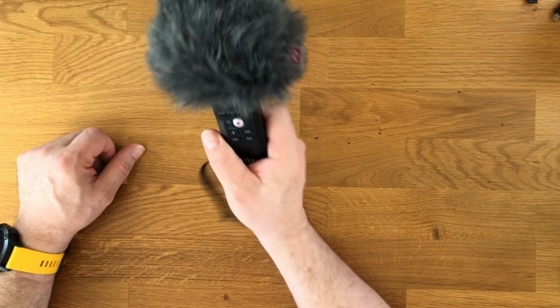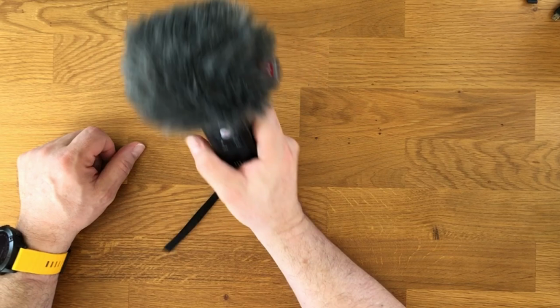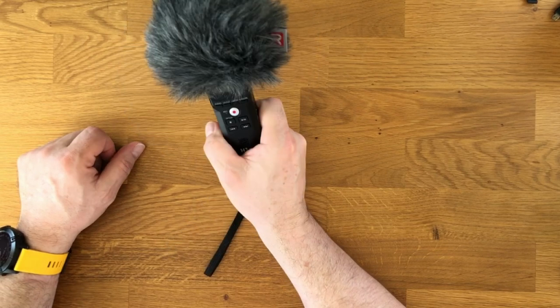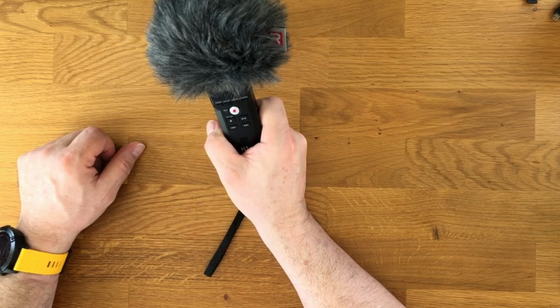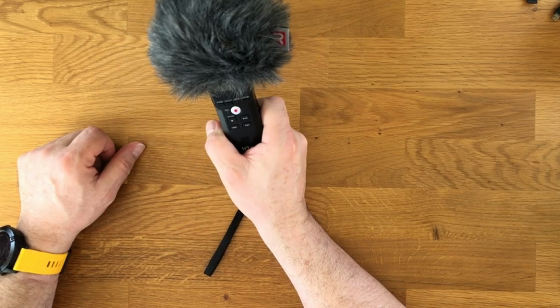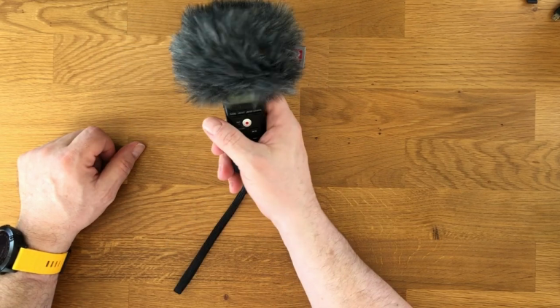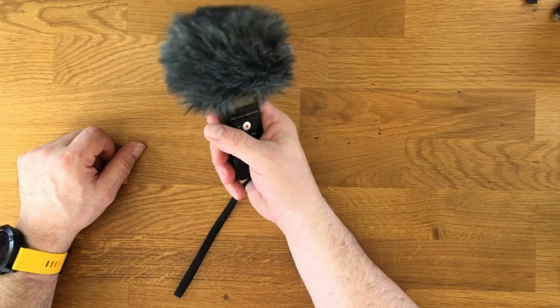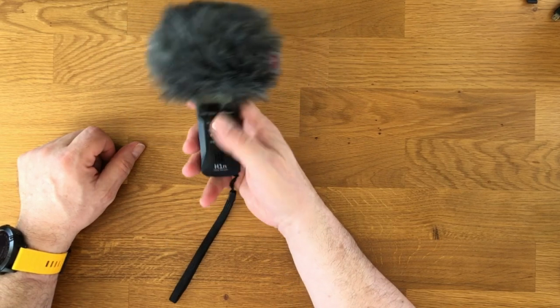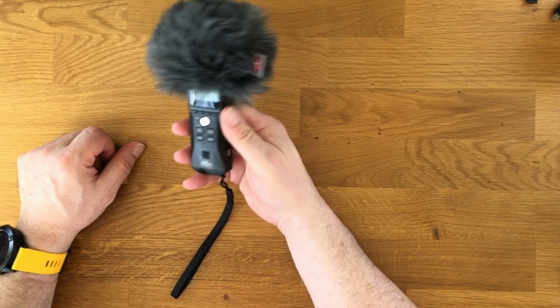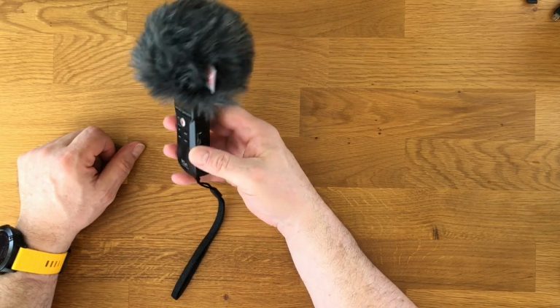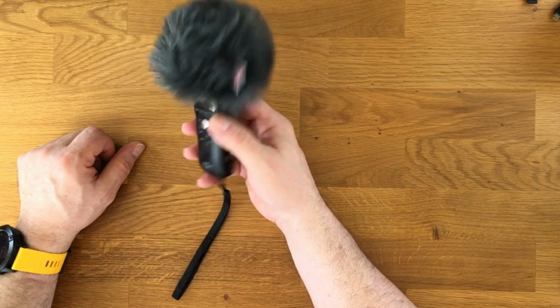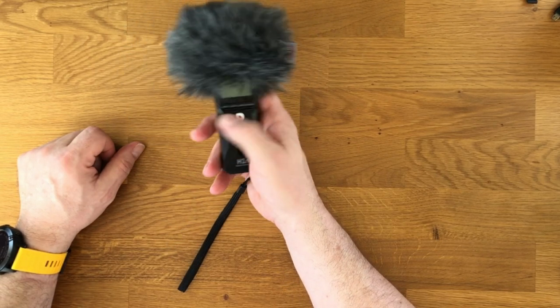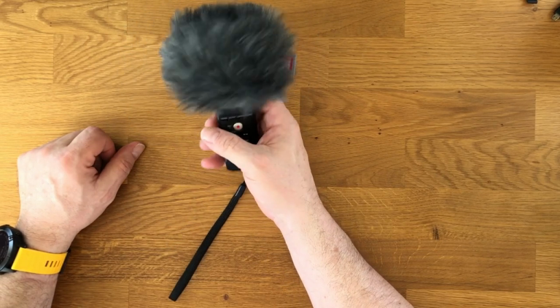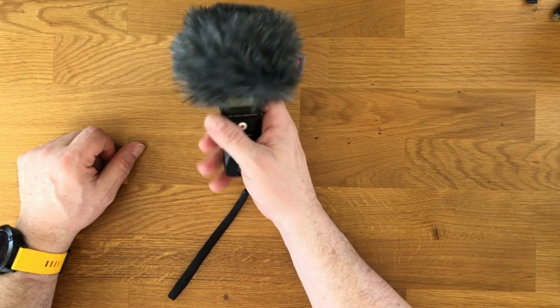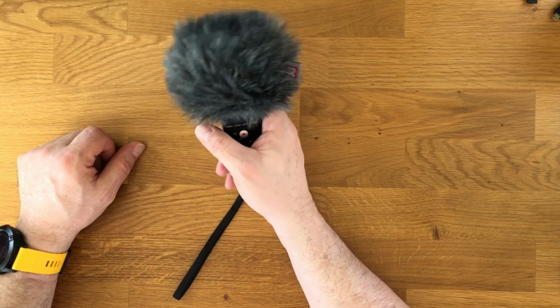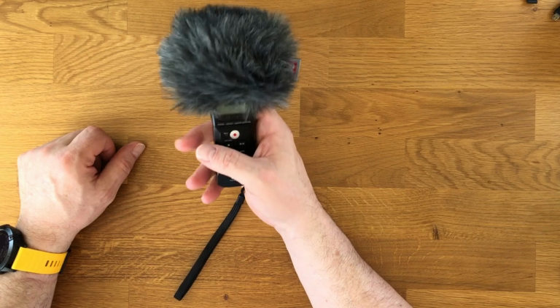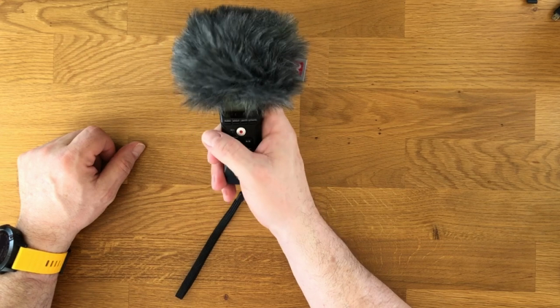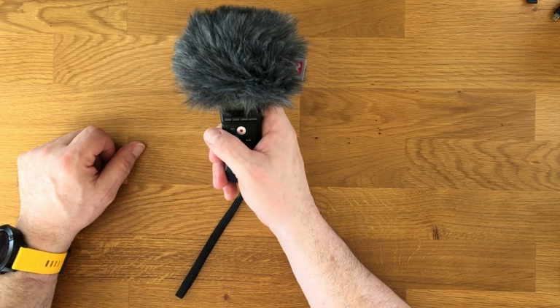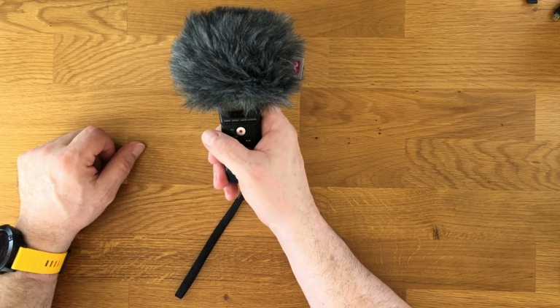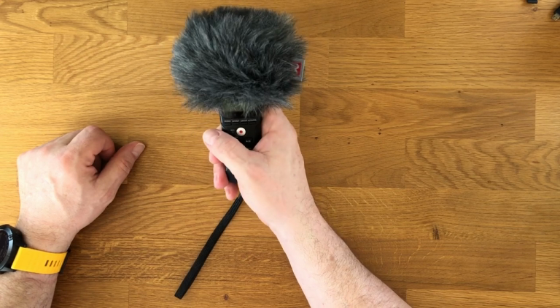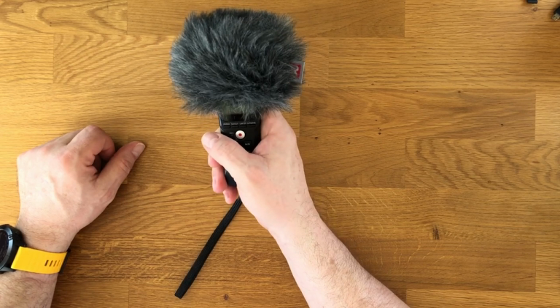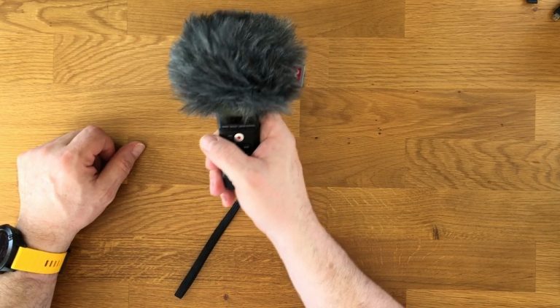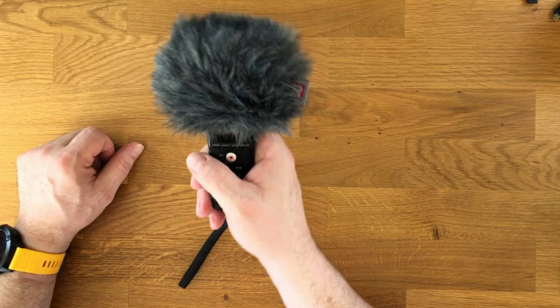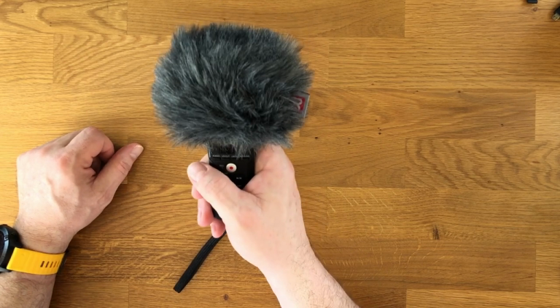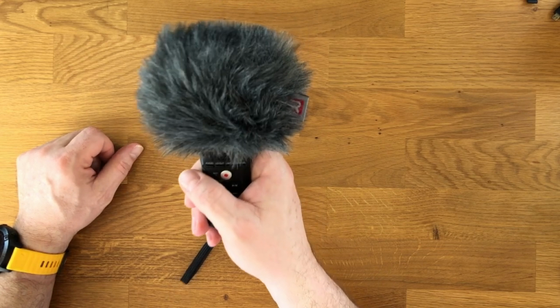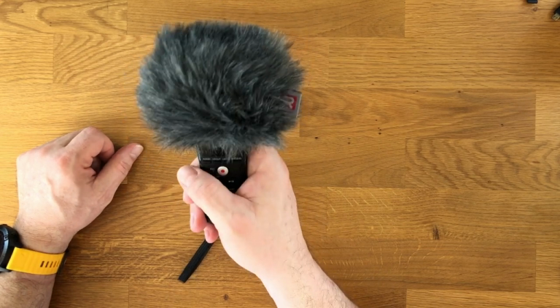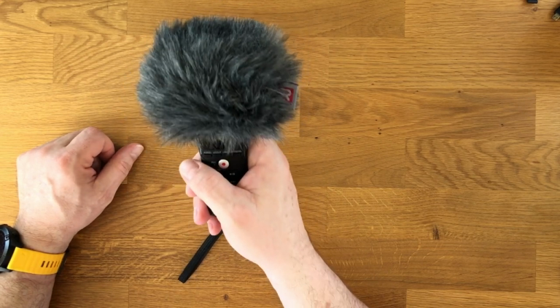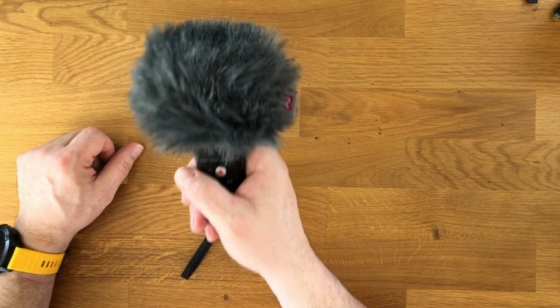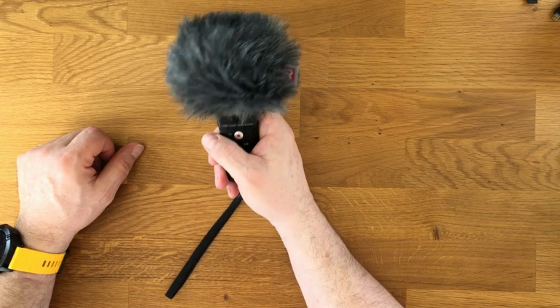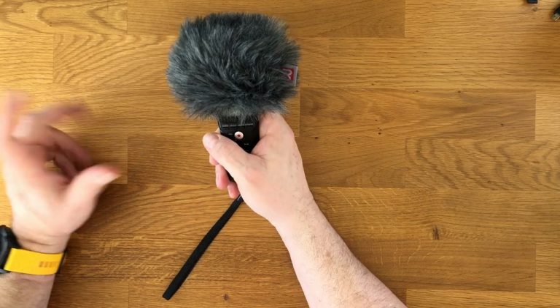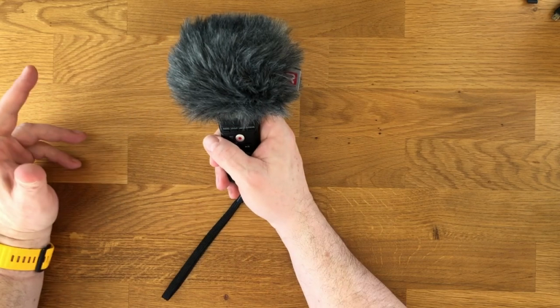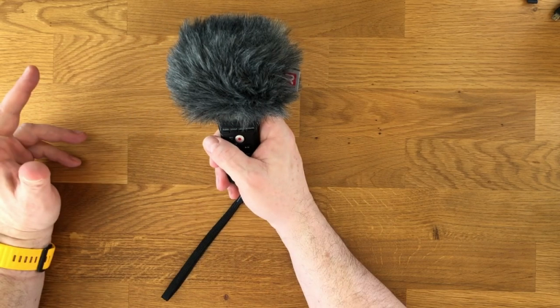The thing I did not like about this: every time you move your fingers along this thing, you're hearing that. So you'll sort of learn after a while to have this very relaxed, very static grip, which is fine if you're sitting still.